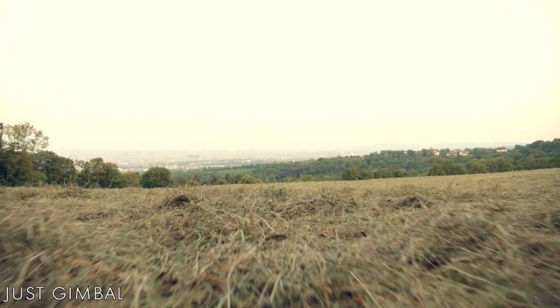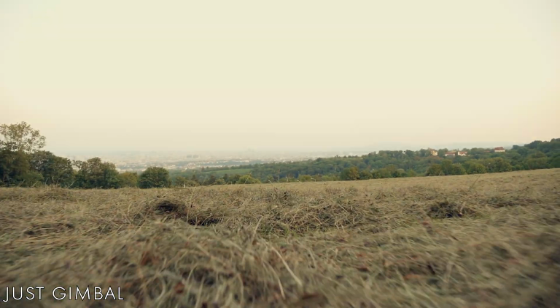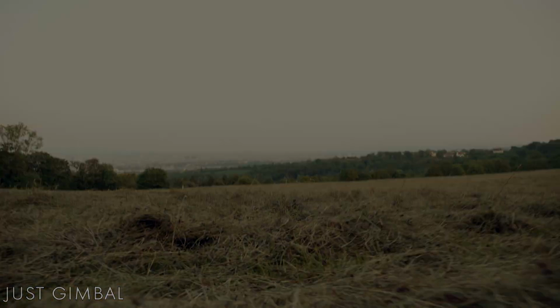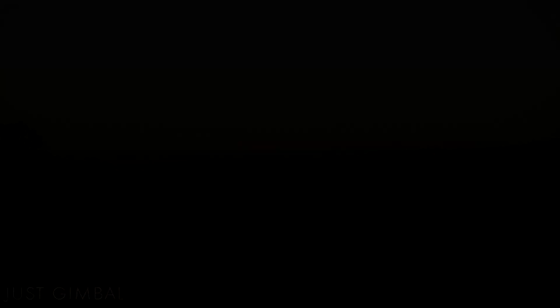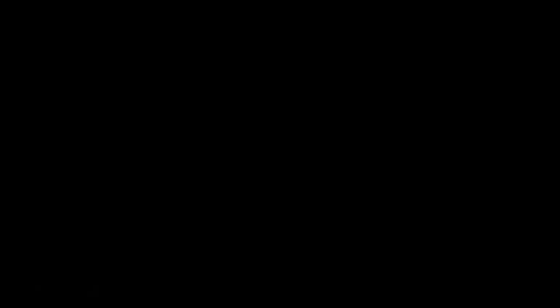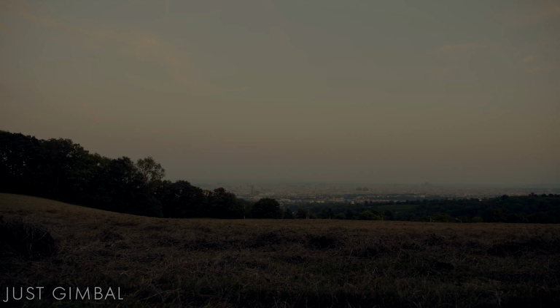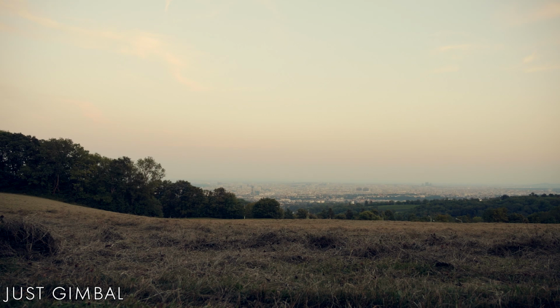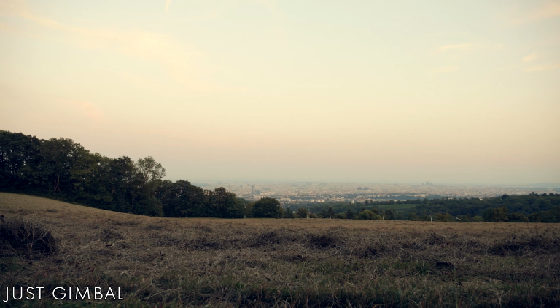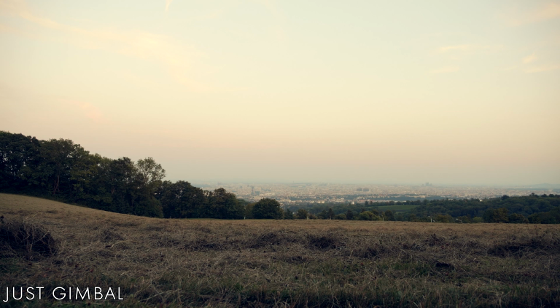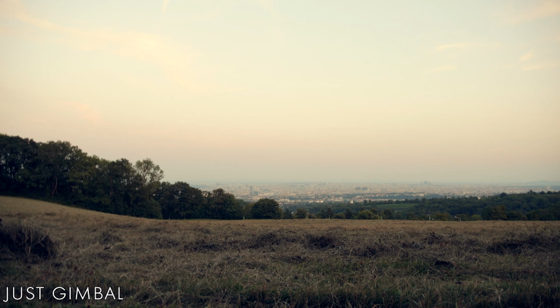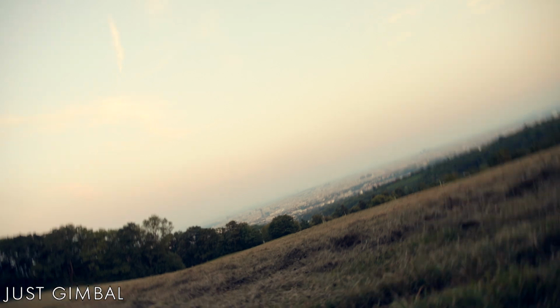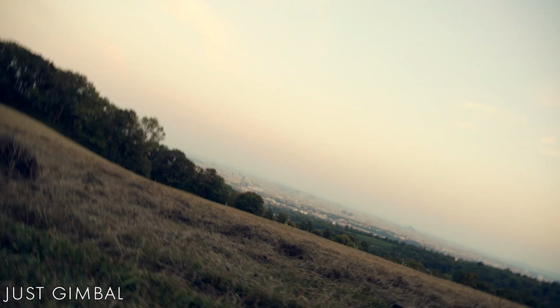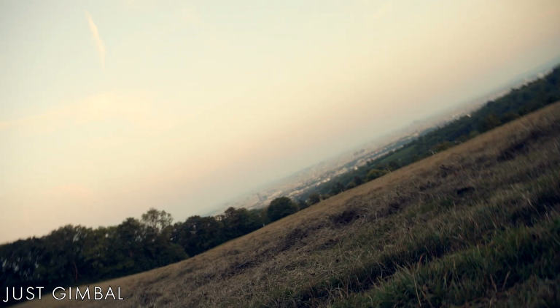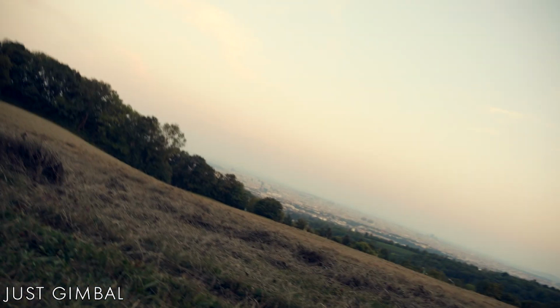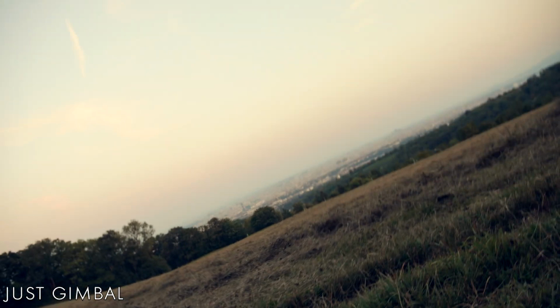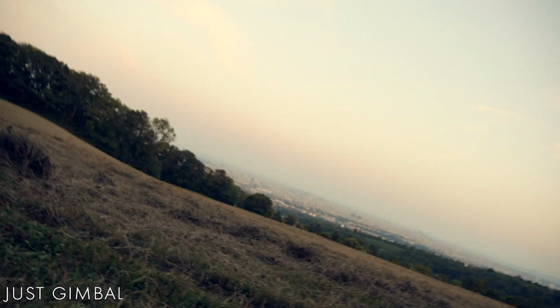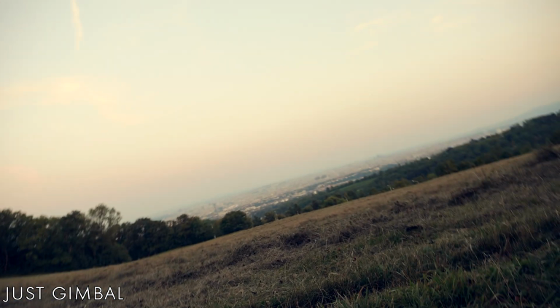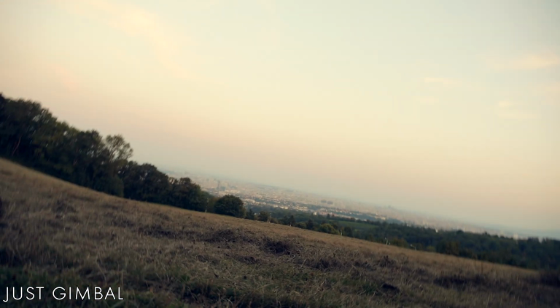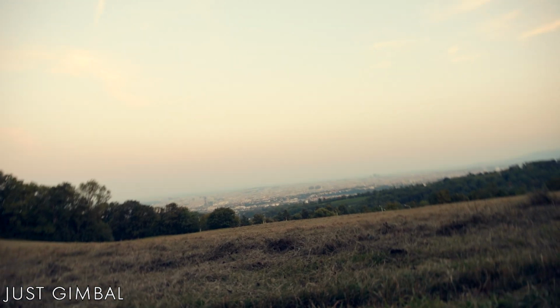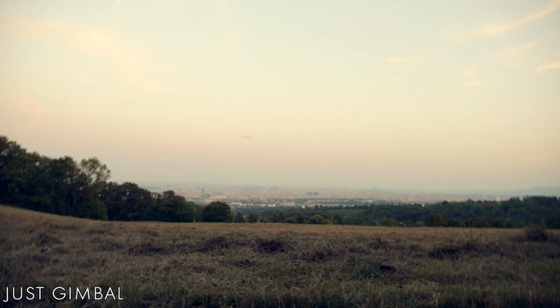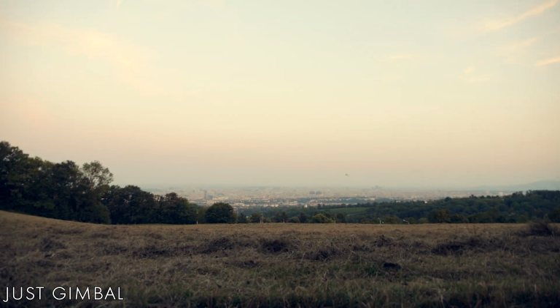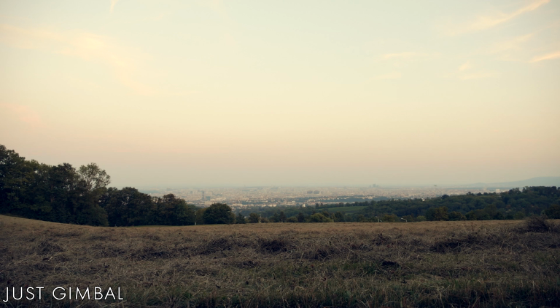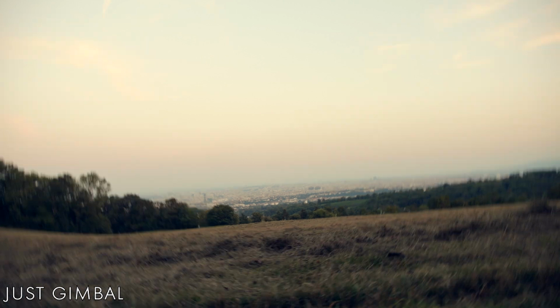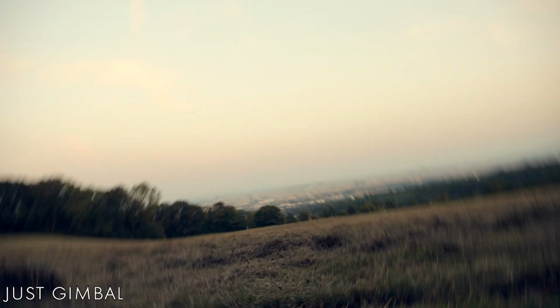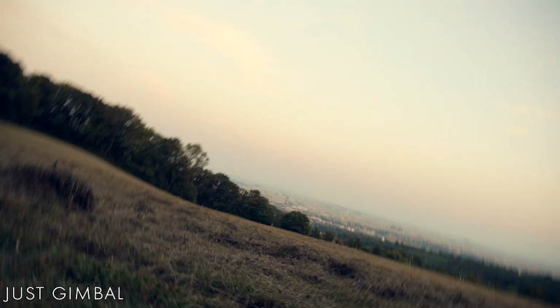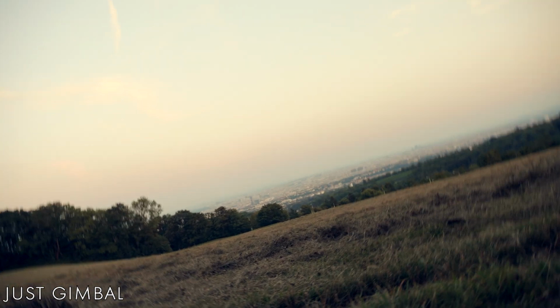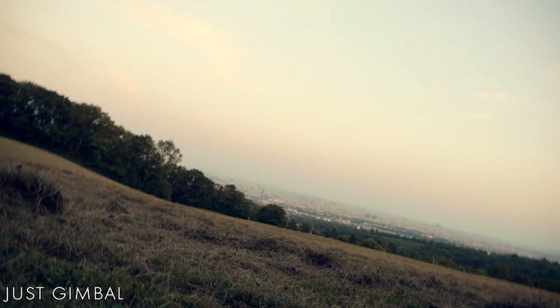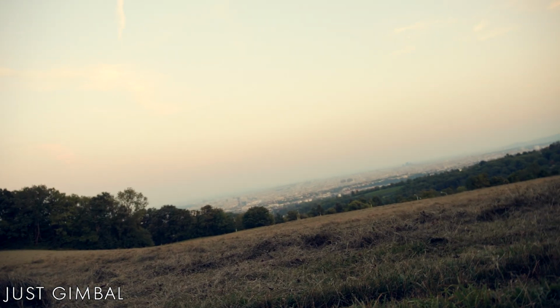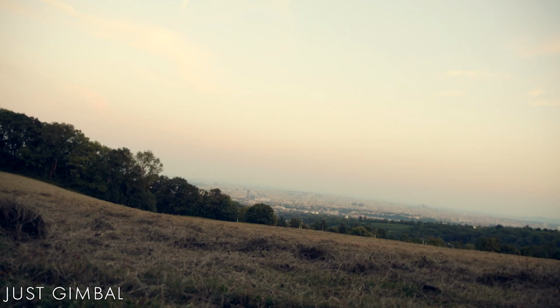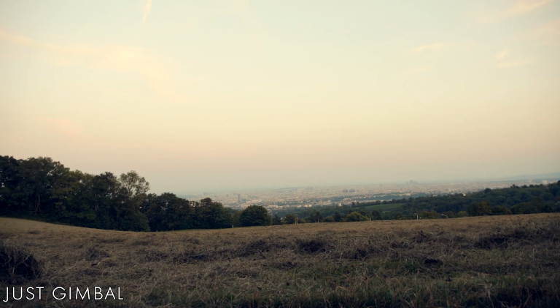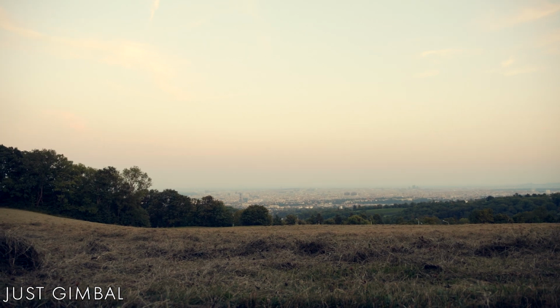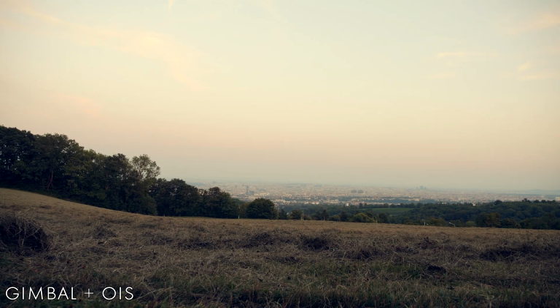One last test. I was curious if there is some kind of warping effect on these stabilizers. So I put the gimbal on the ground and was swinging the camera basically from left to right. But as you can see, the footage looks smooth on all three samples.